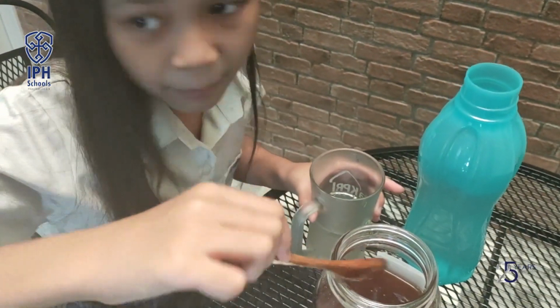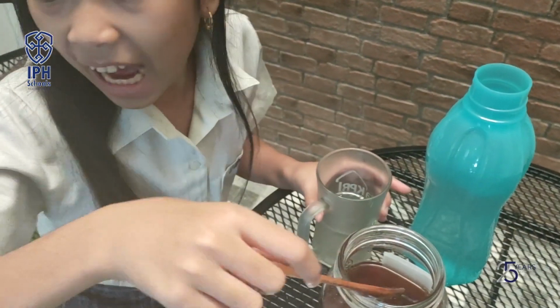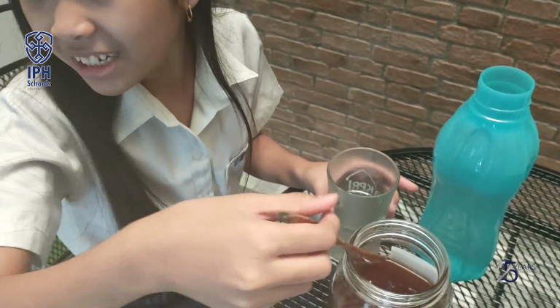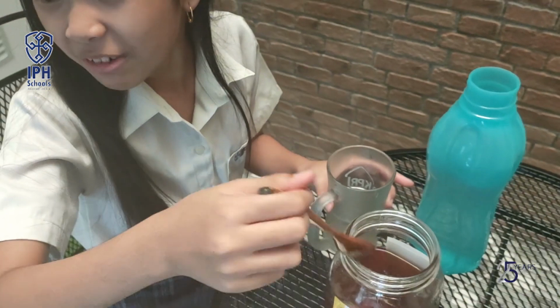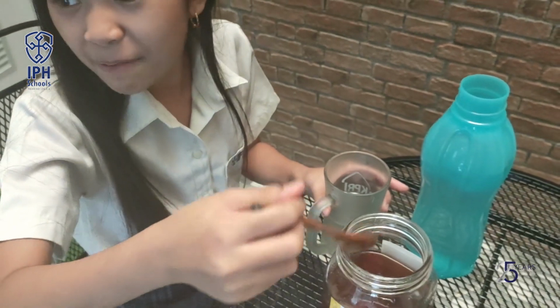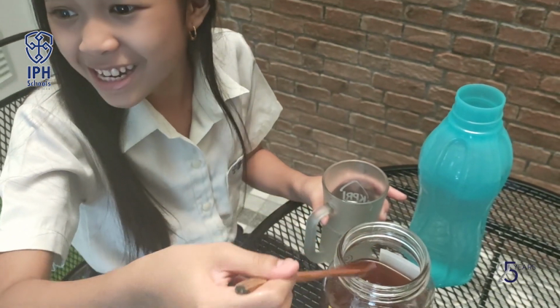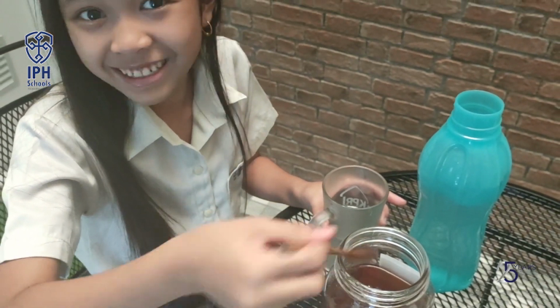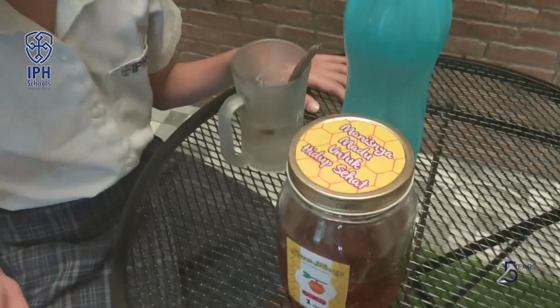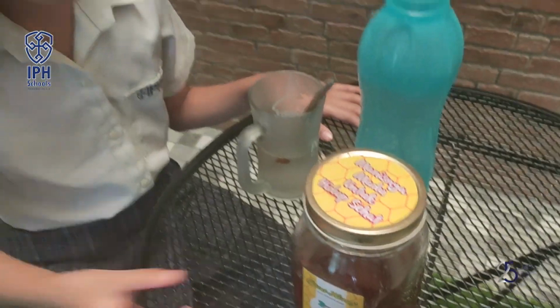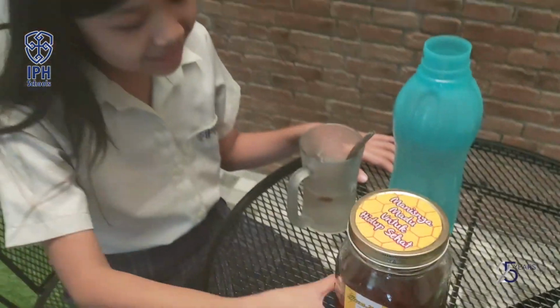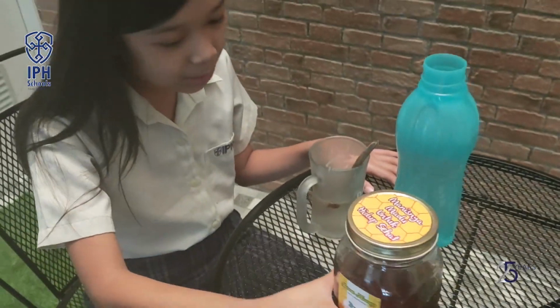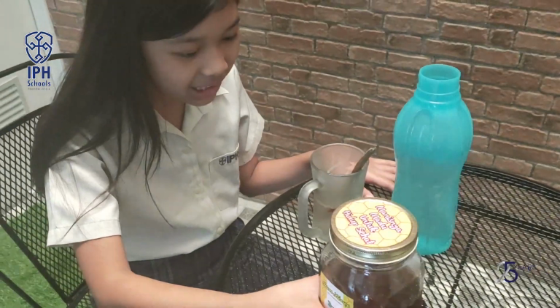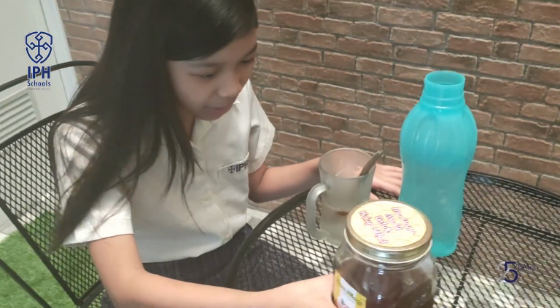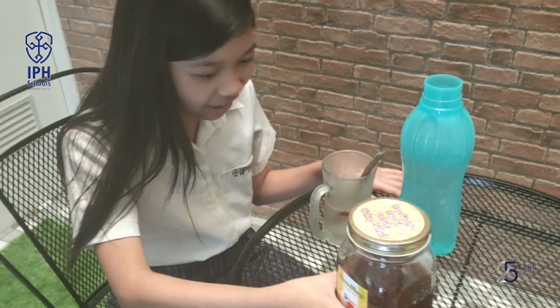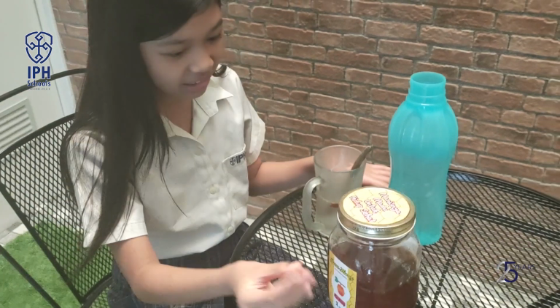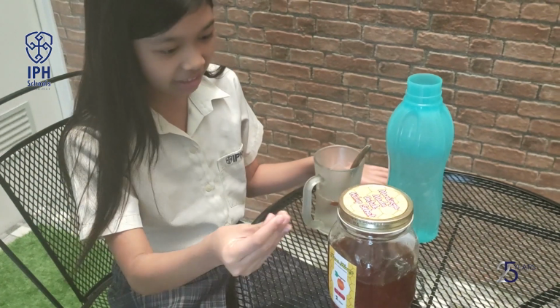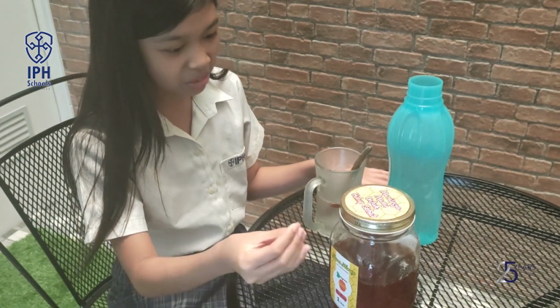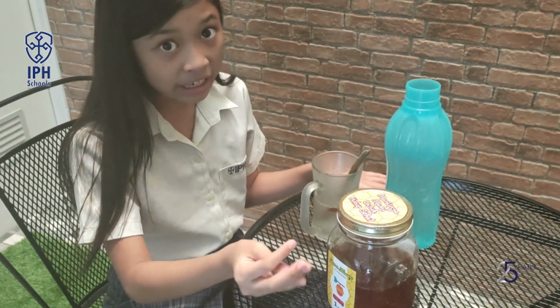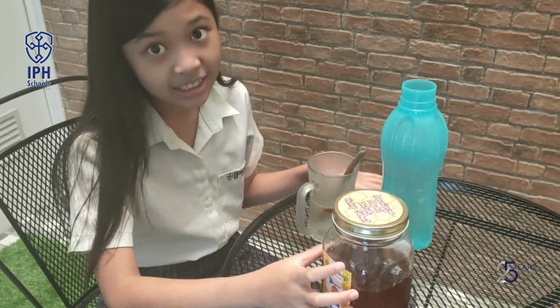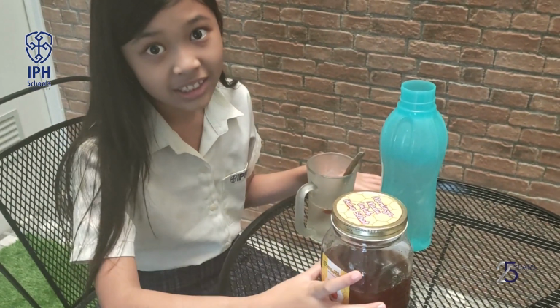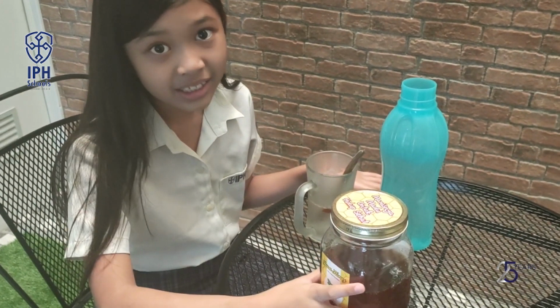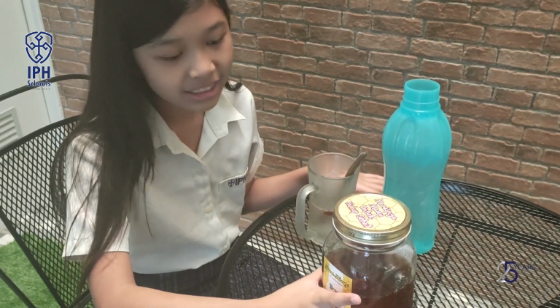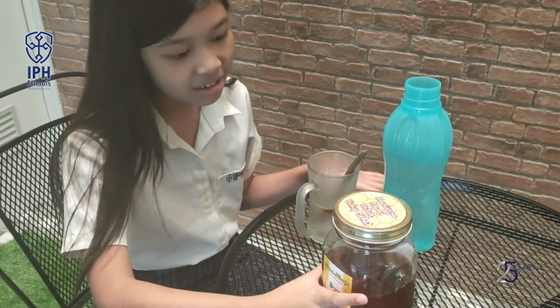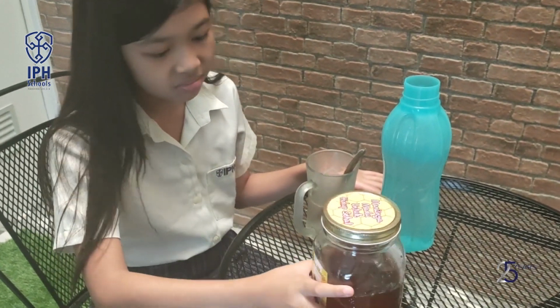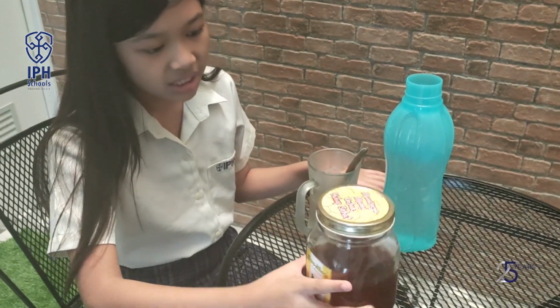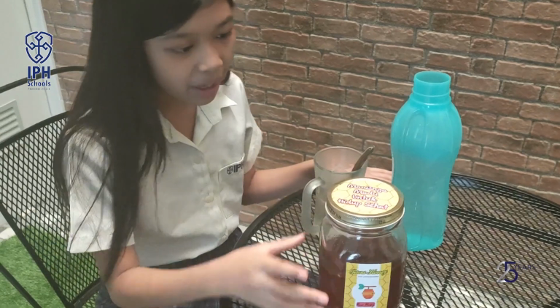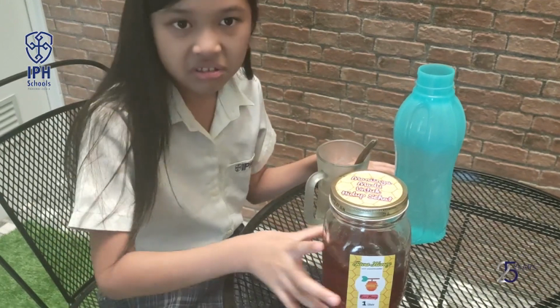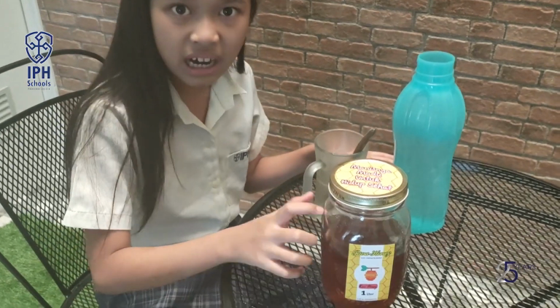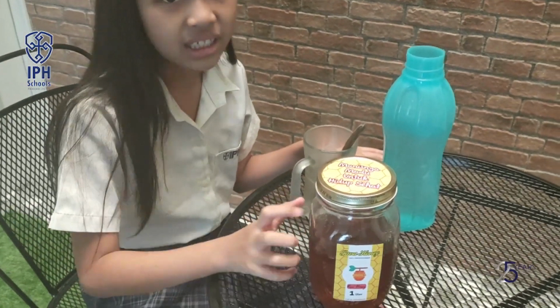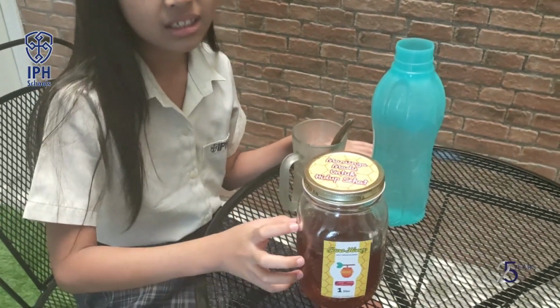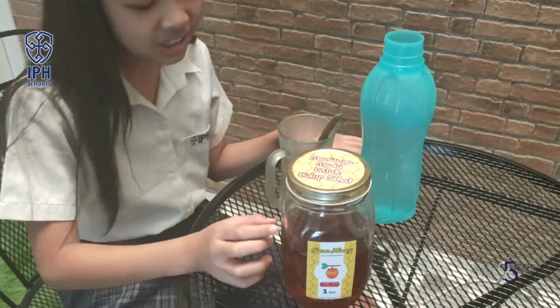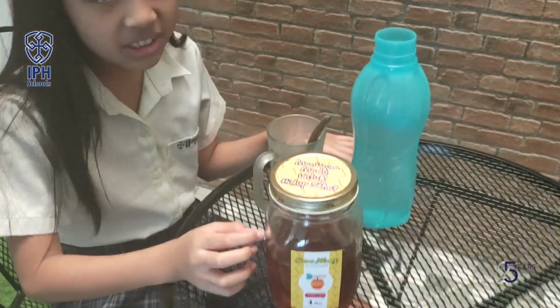Mom! What happened? Mom, what is this? Why is it so liquidy and sticky and so bad? What happened, Faith? What happened to the honey? Why is it so weird?